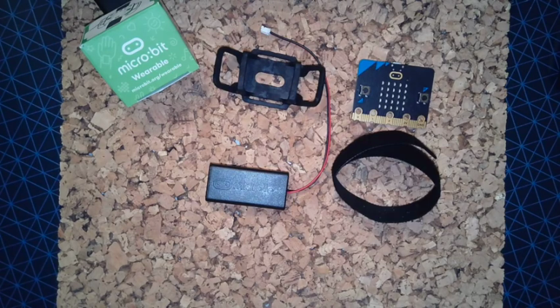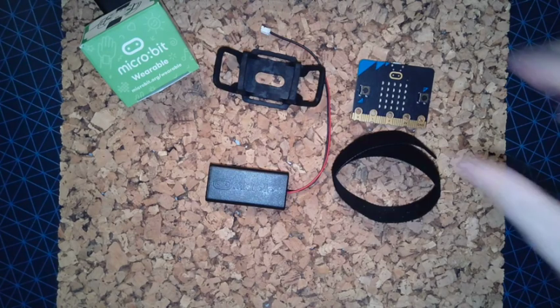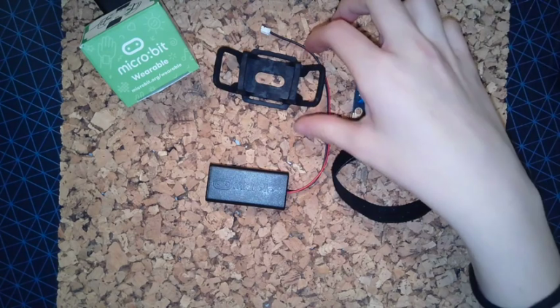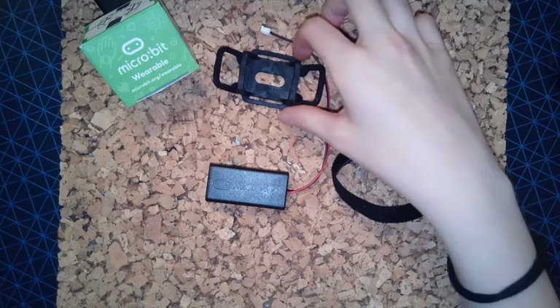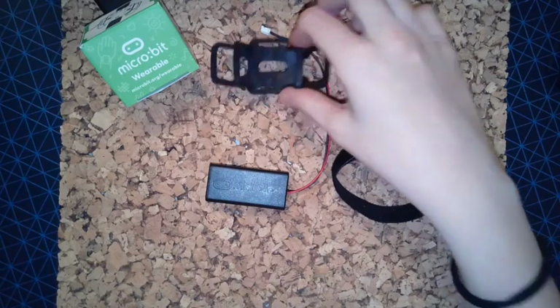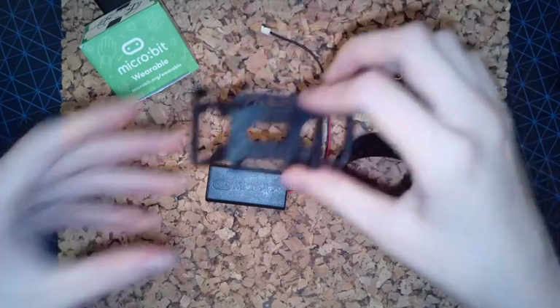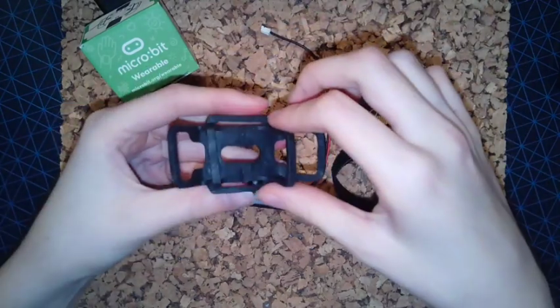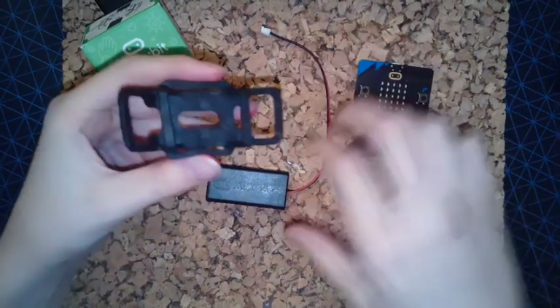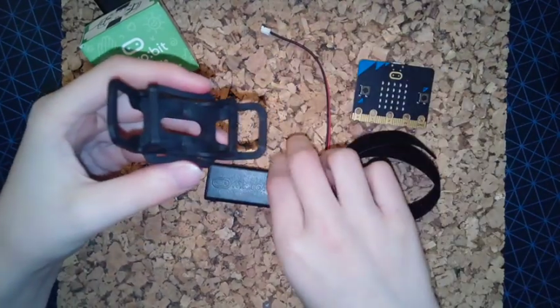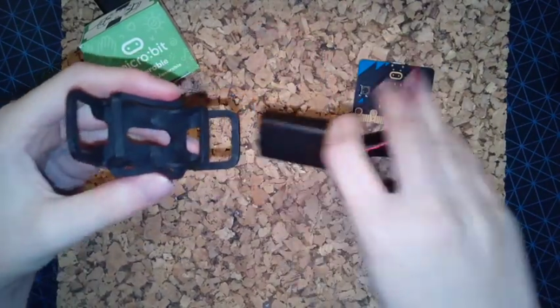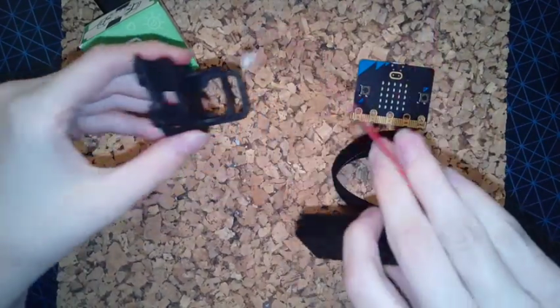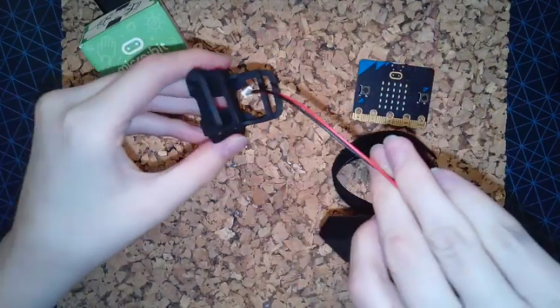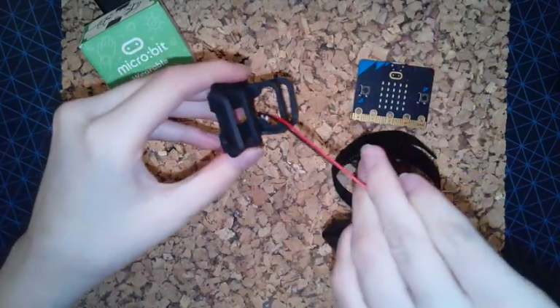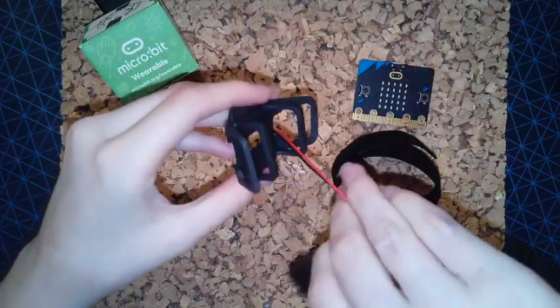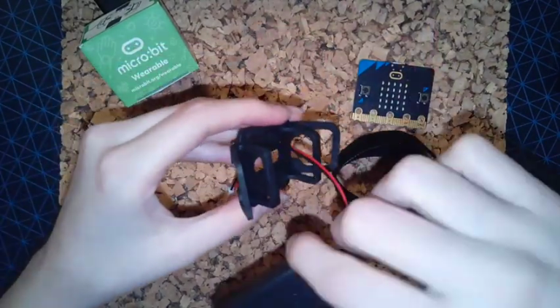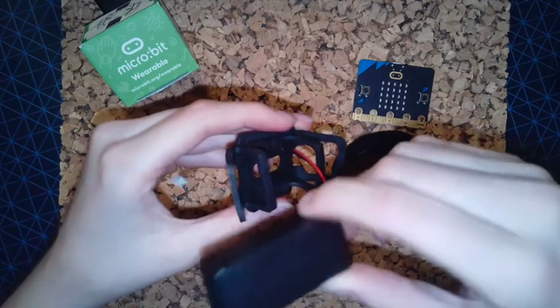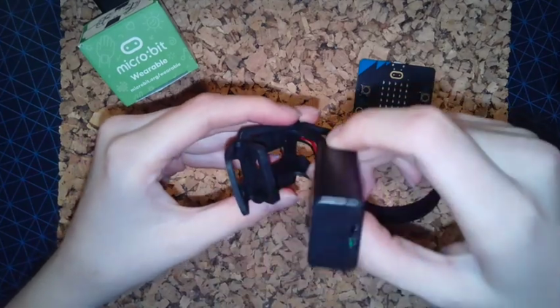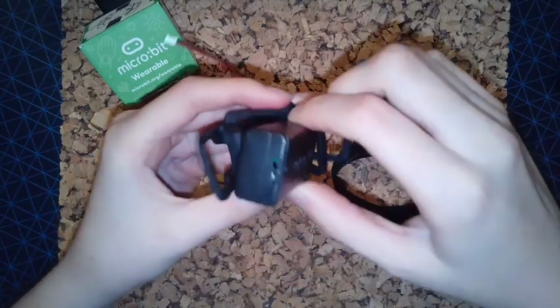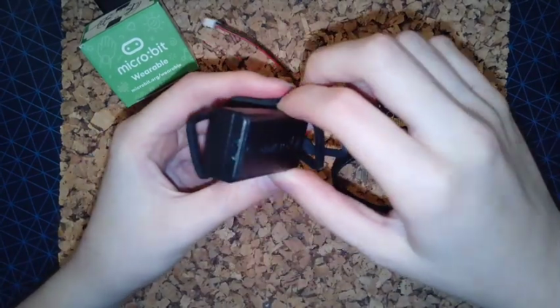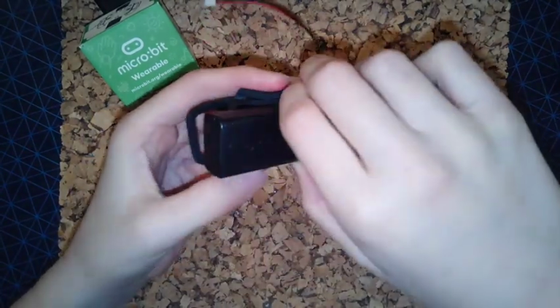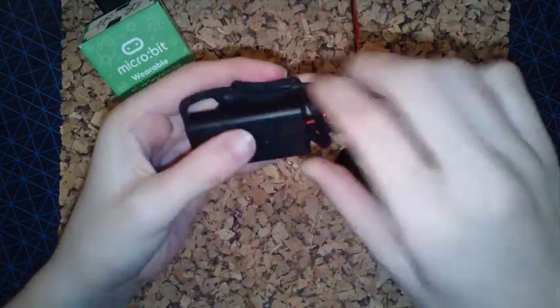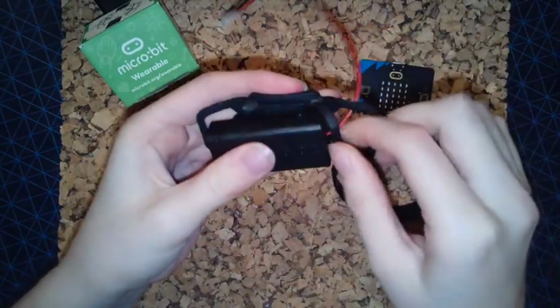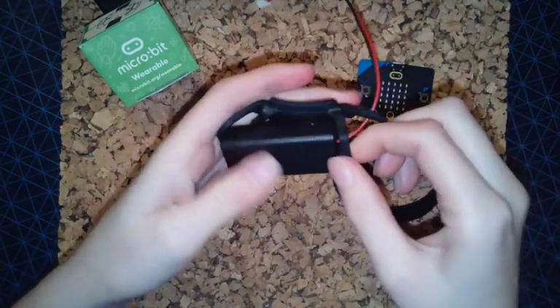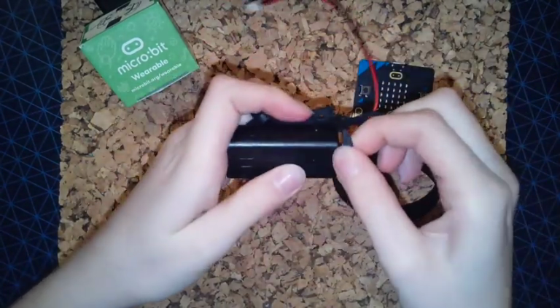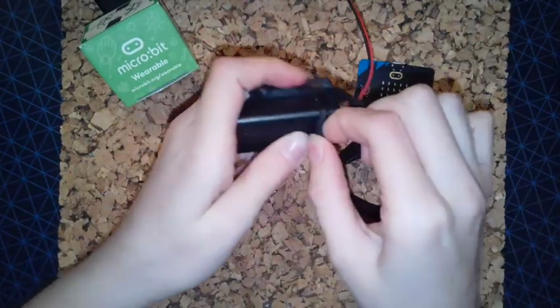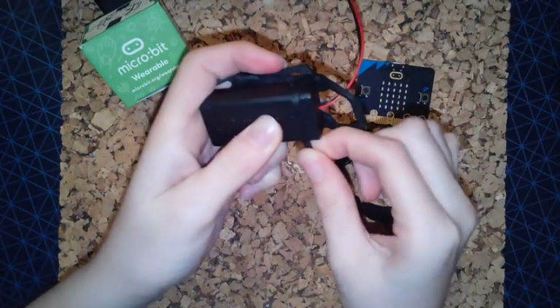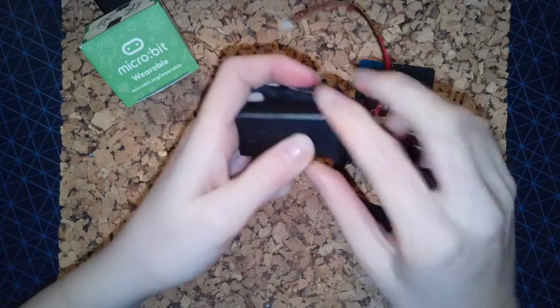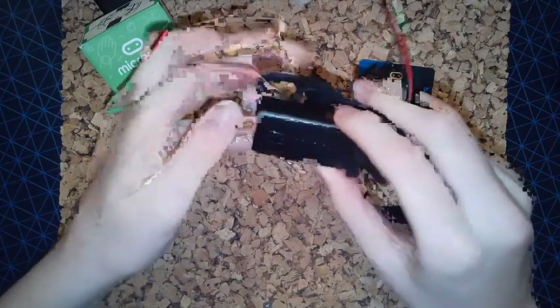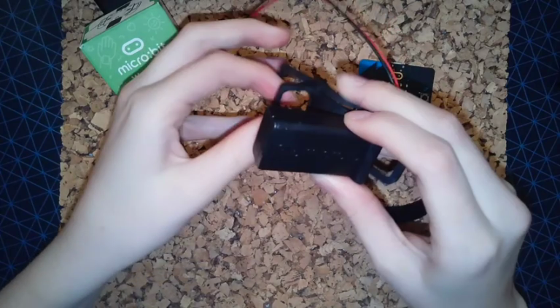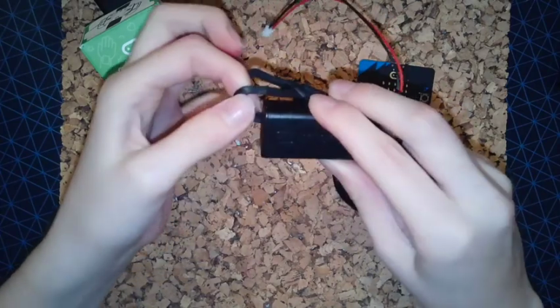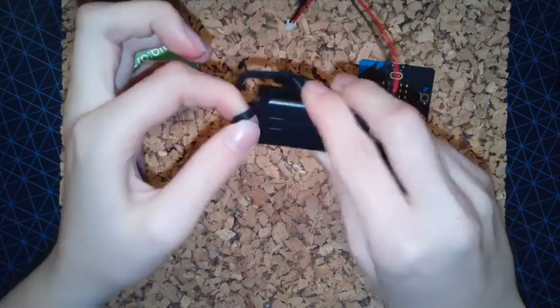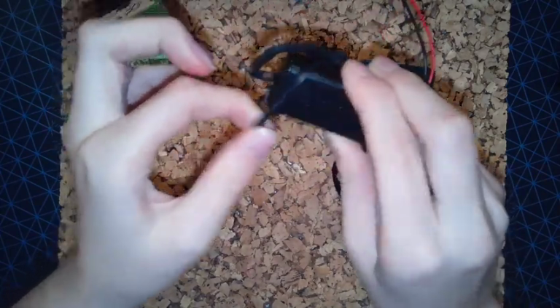First of all, take the flexible microbit holder and the battery pack and thread the wire of the battery pack through the inner loops of the flexible microbit holder, lifting the loops over the battery pack on each side to hold it in place.